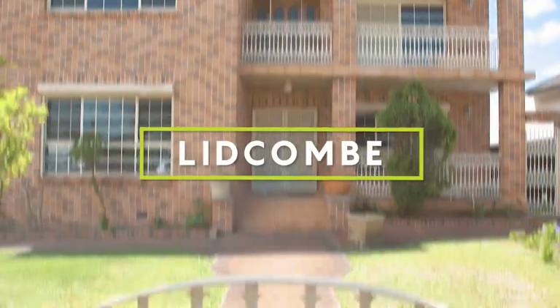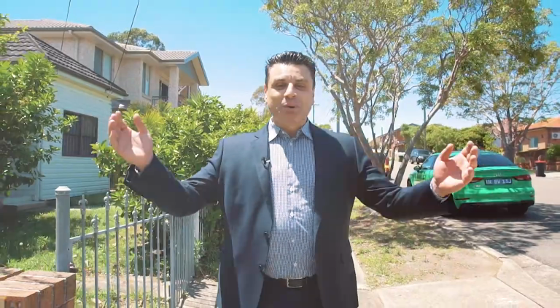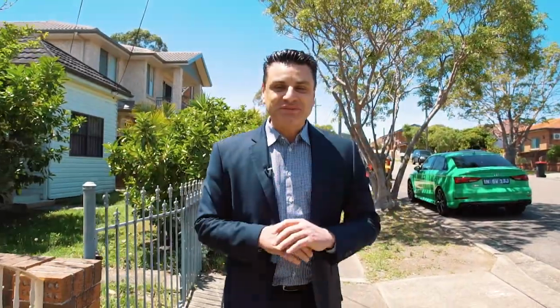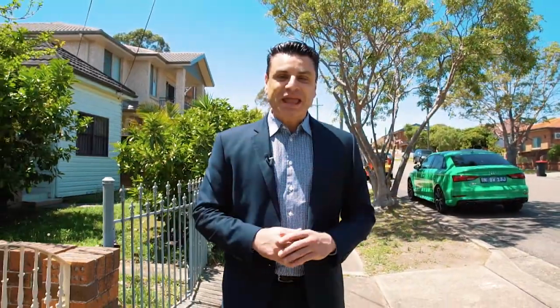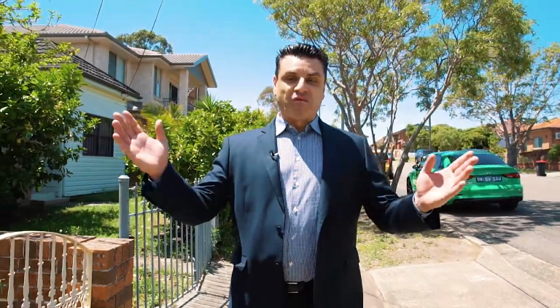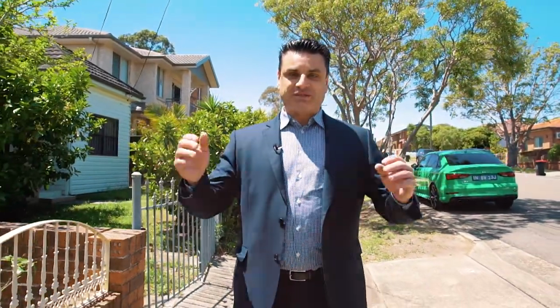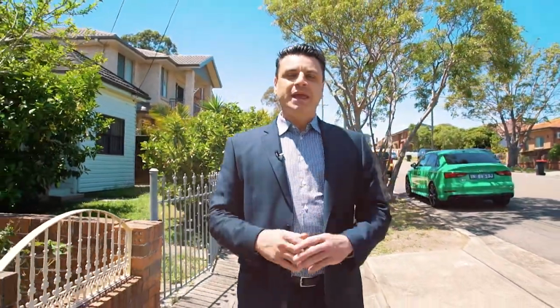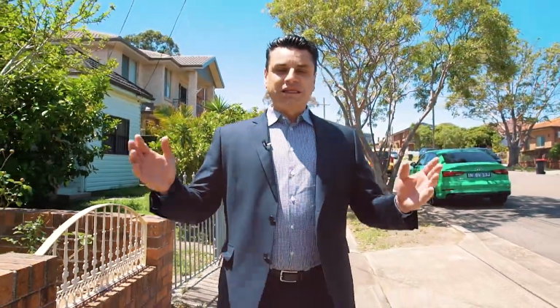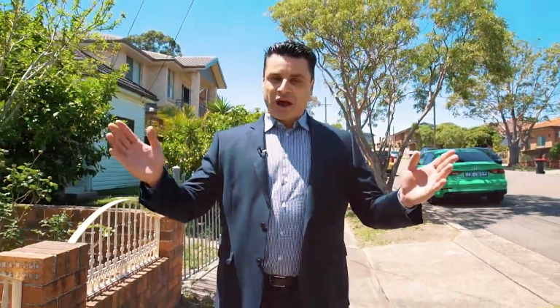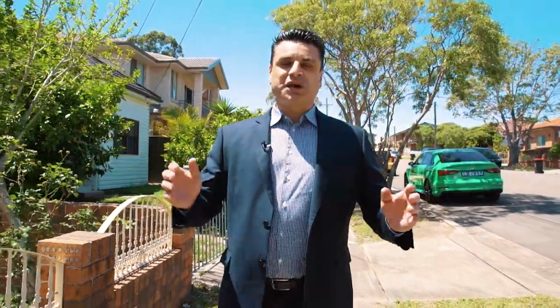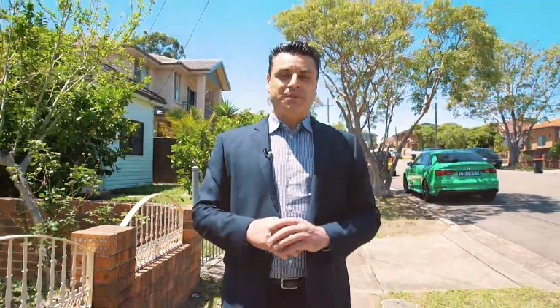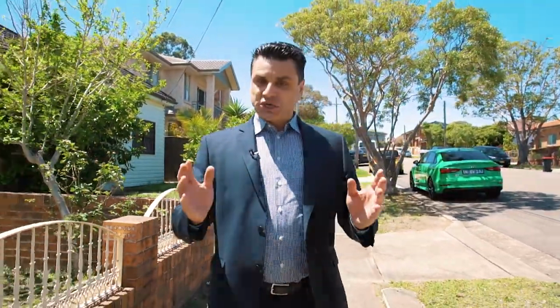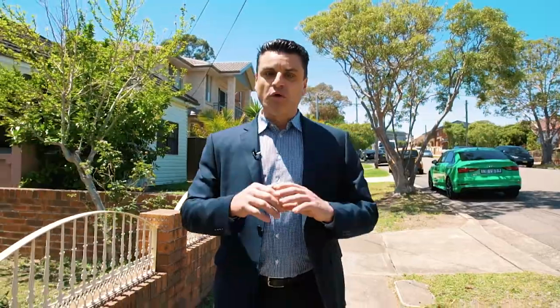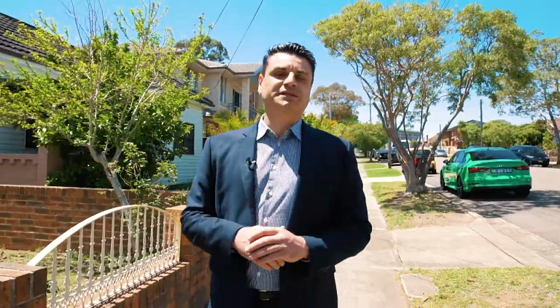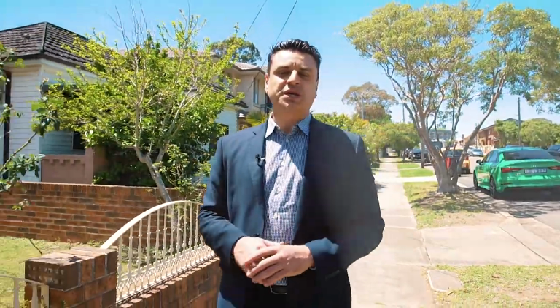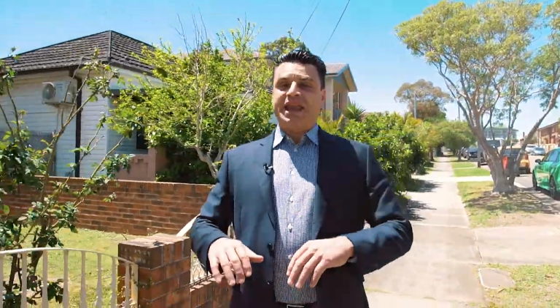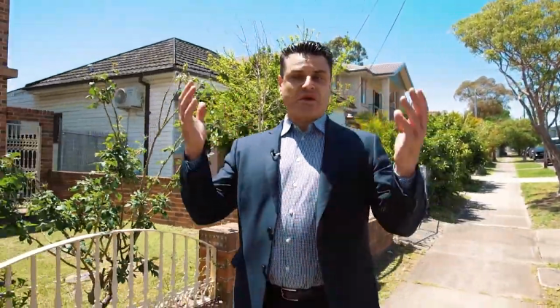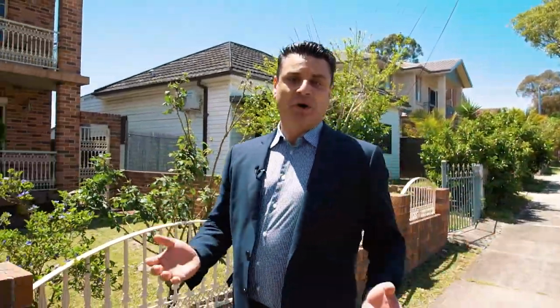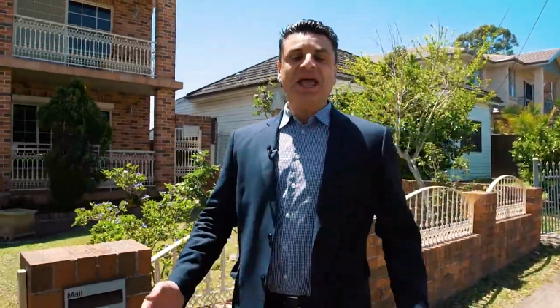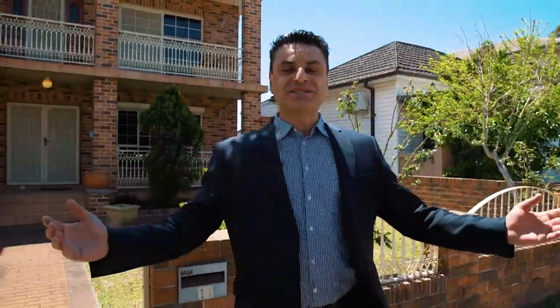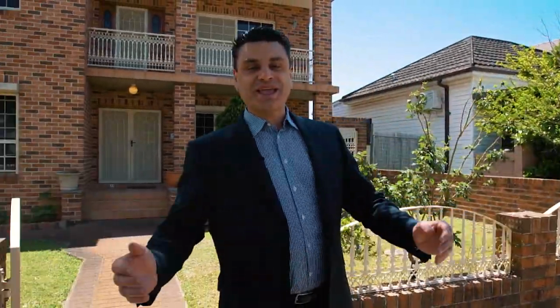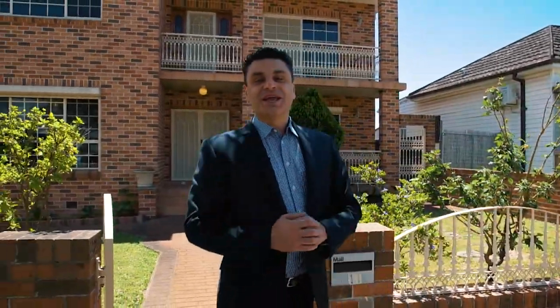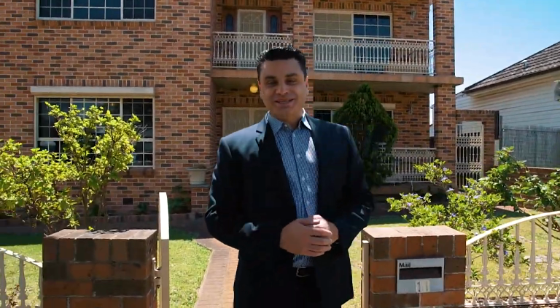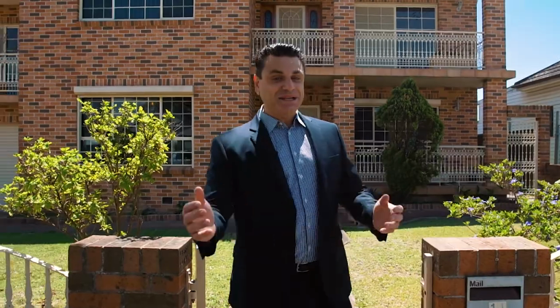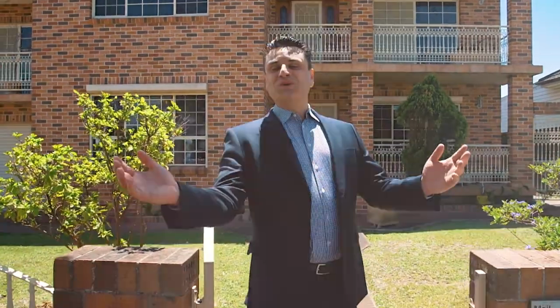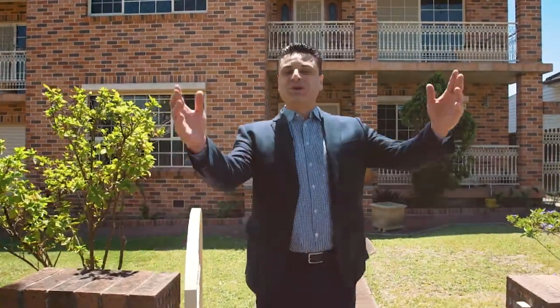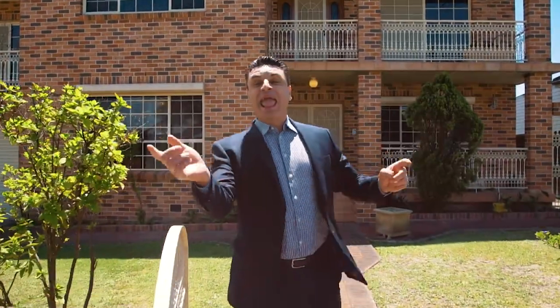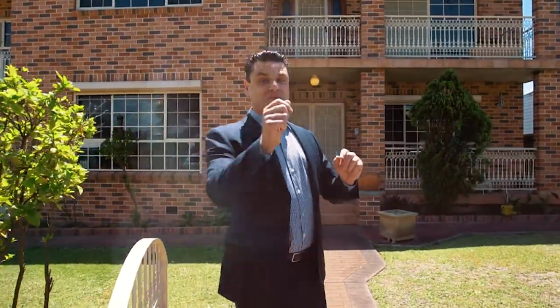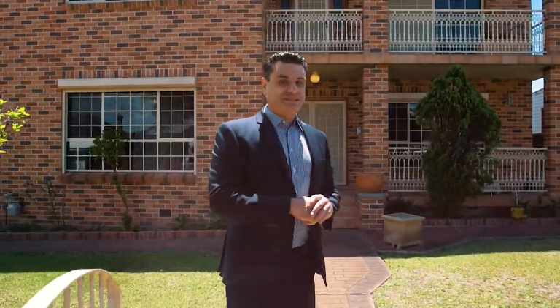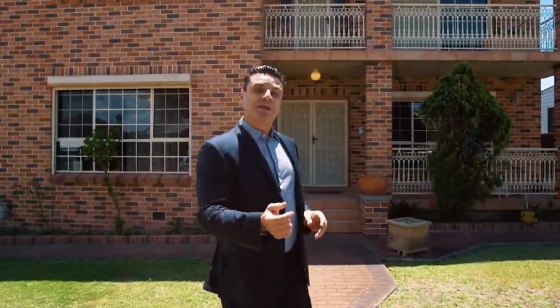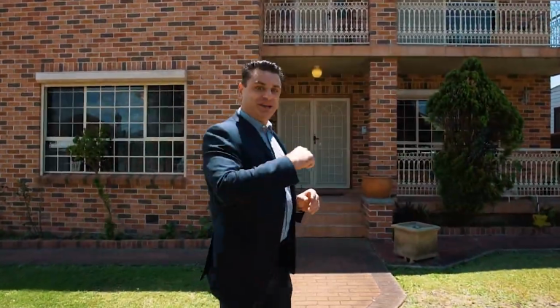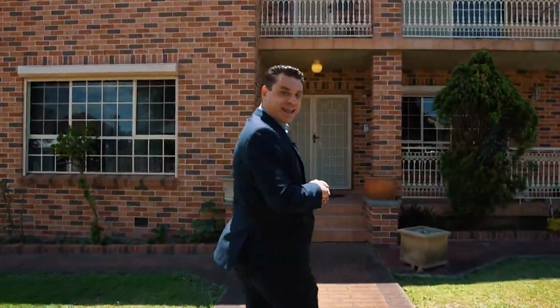Built by this family and for this family, 11 Murray Street Lidcombe, solid full brick construction had everyone in mind. It caters to grandkids, kids, aunties, uncles — you name it. Everyone's welcome in this home. Come on in and check it out.